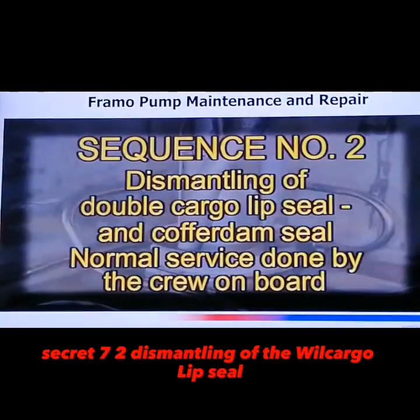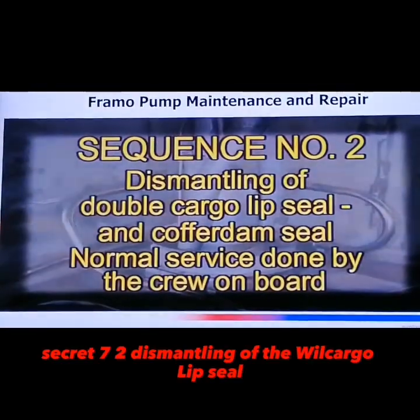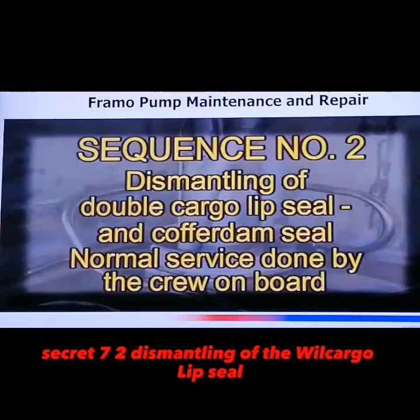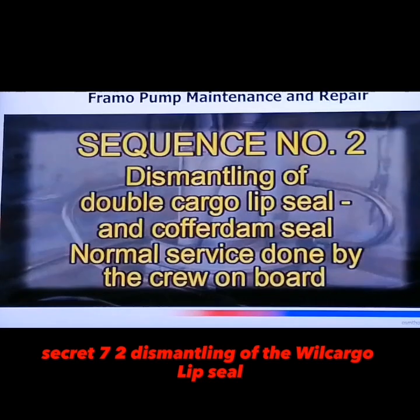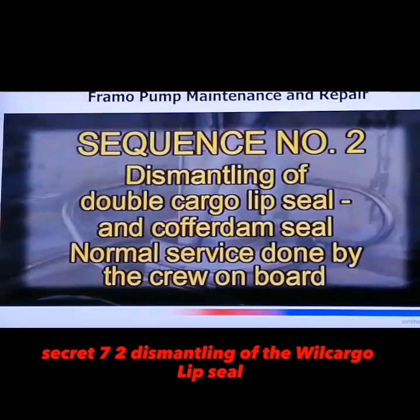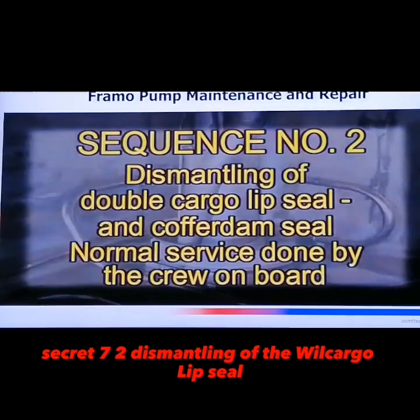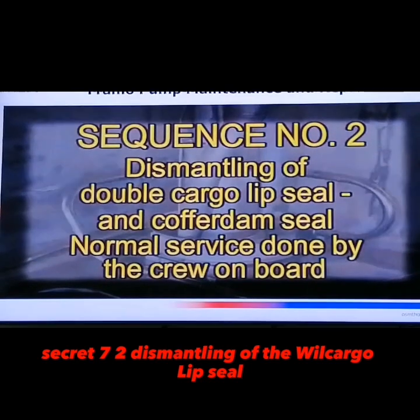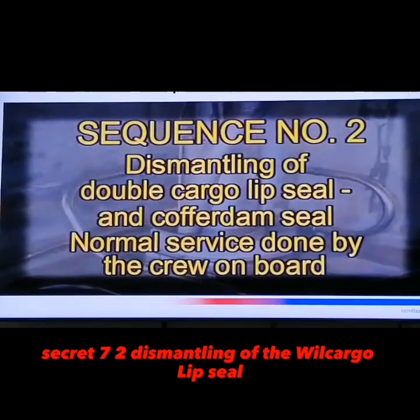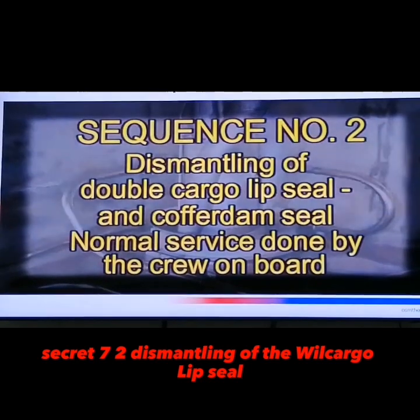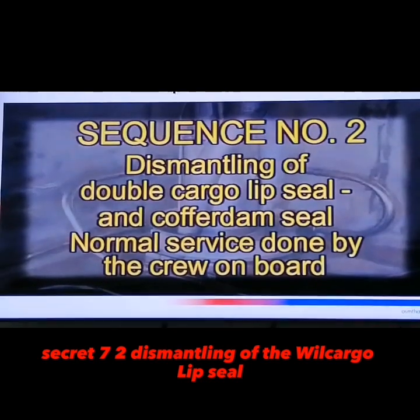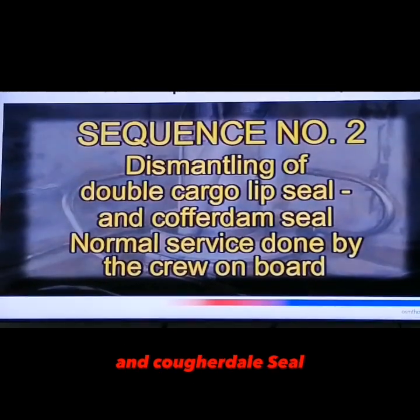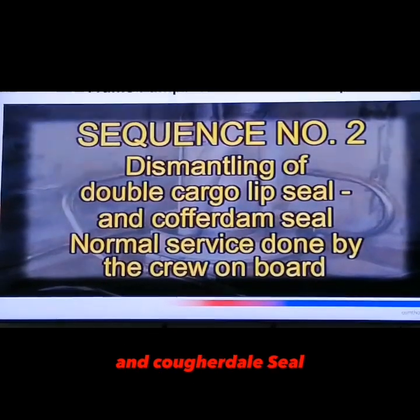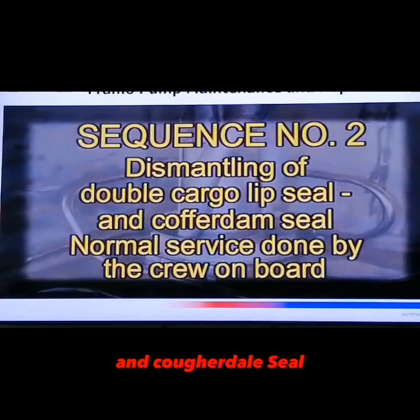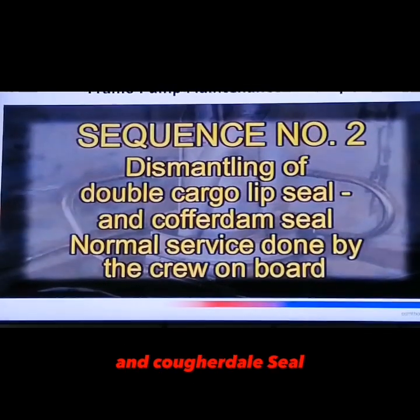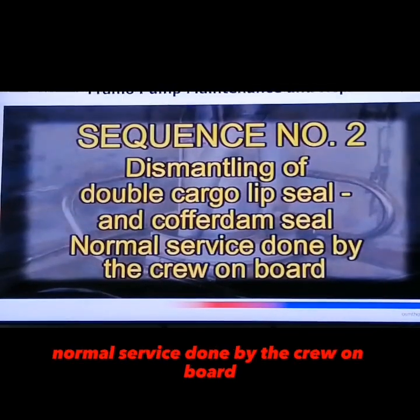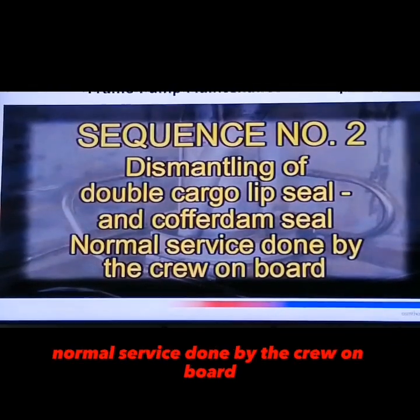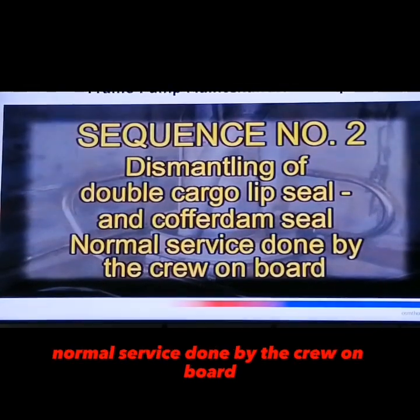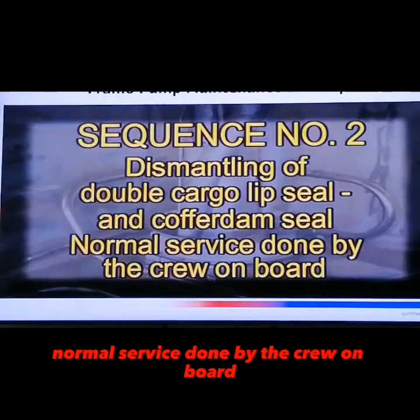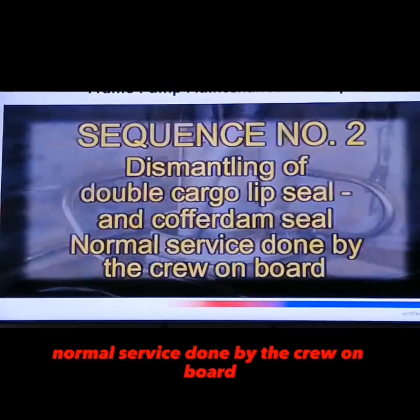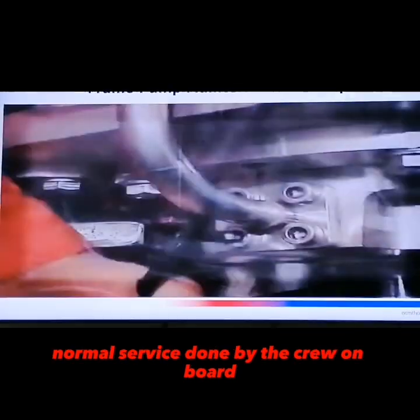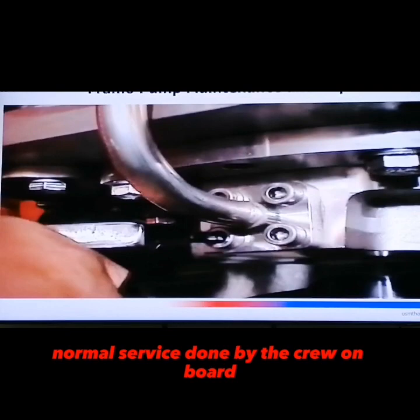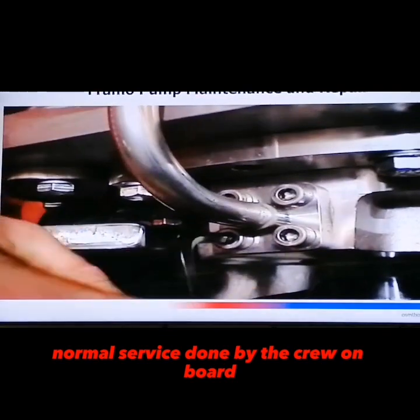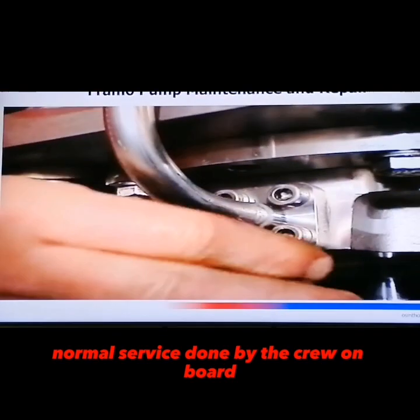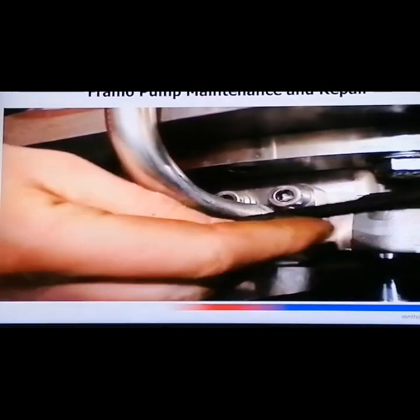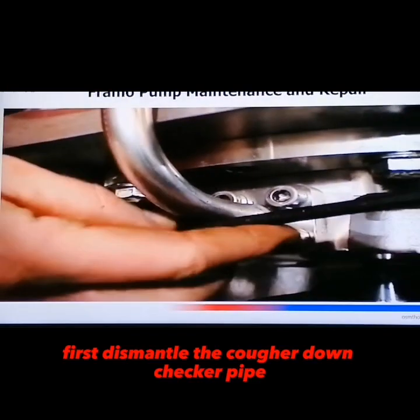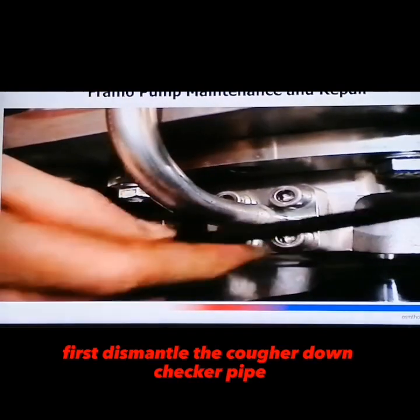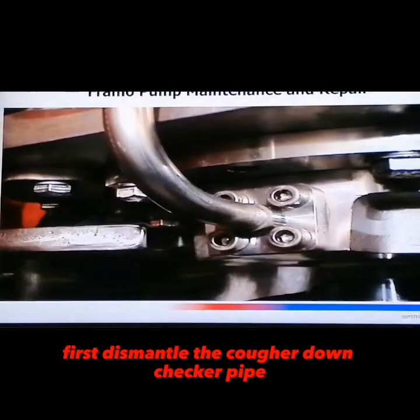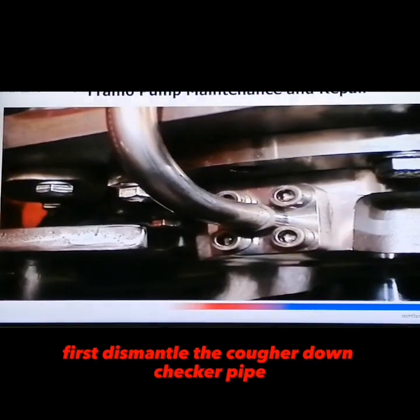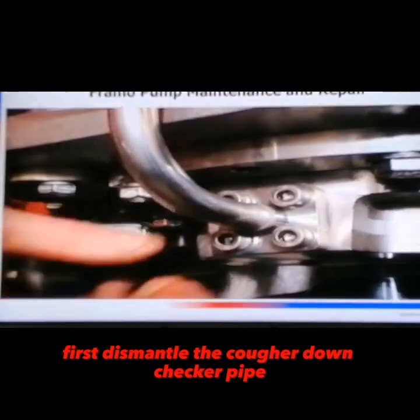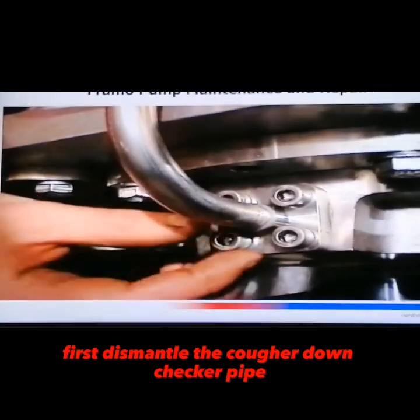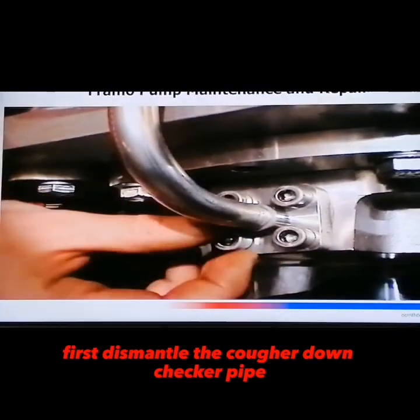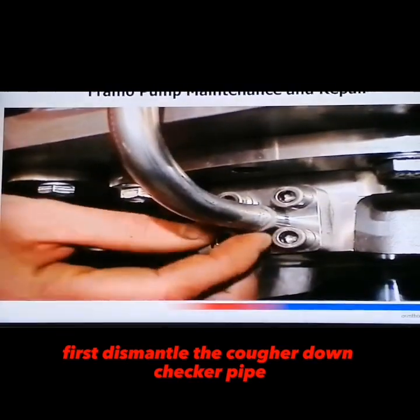Section 2: Dismantling a double cargo lip seal and cofferdam seal. Normal service done by the crew on board. First, dismantle the cofferdam checker pipe.